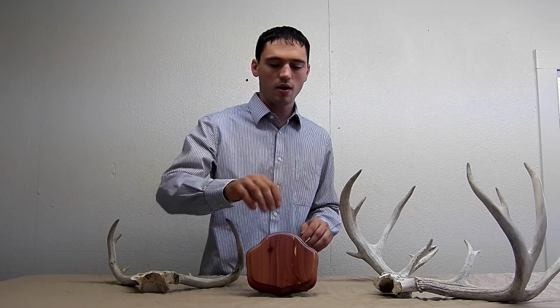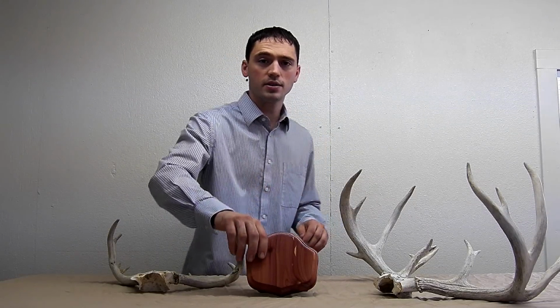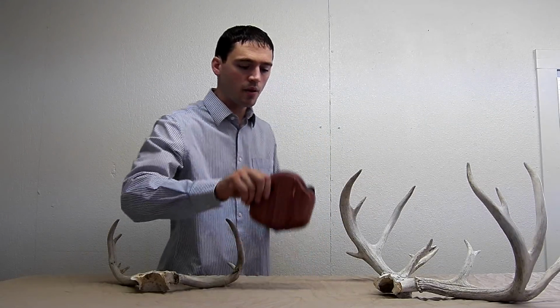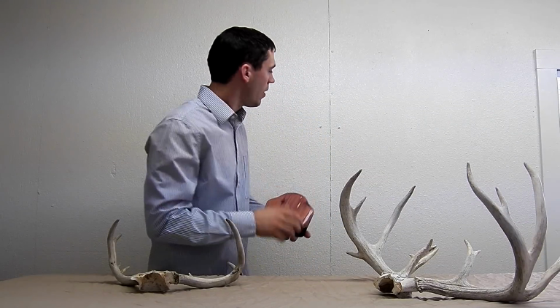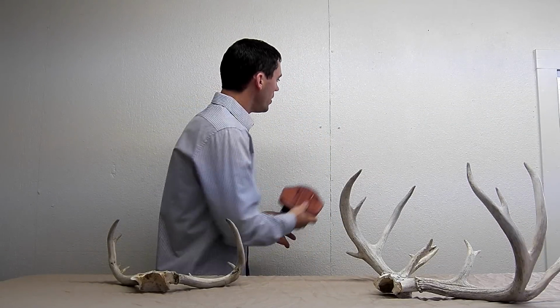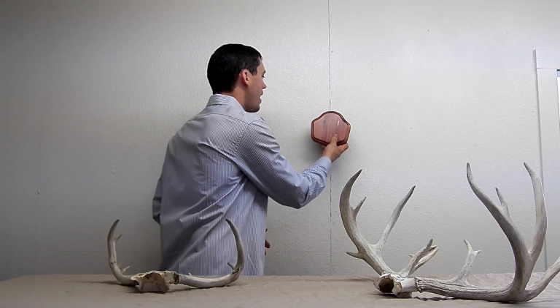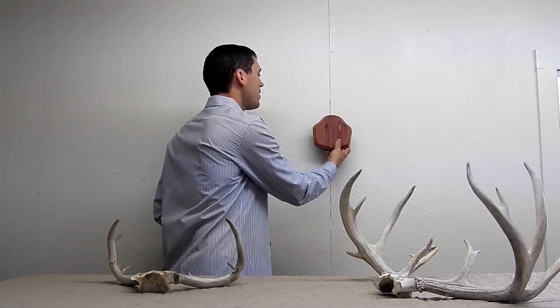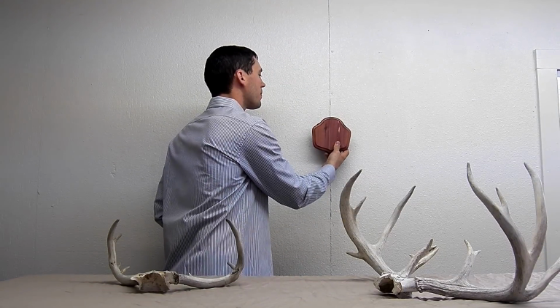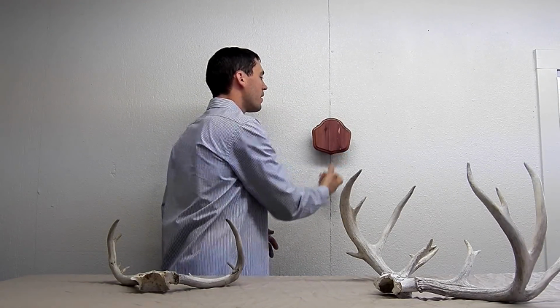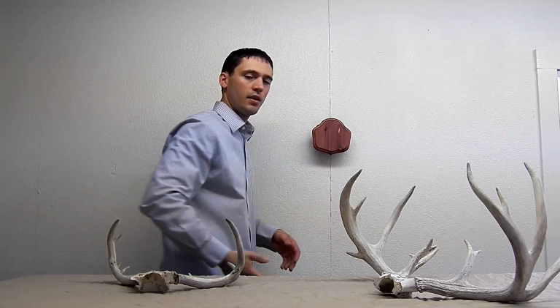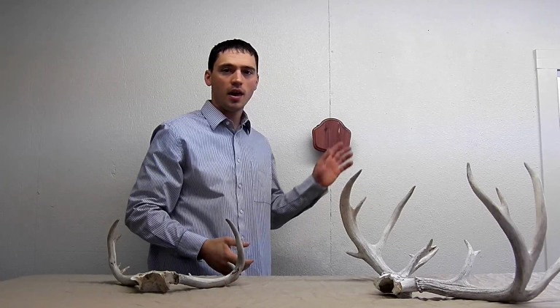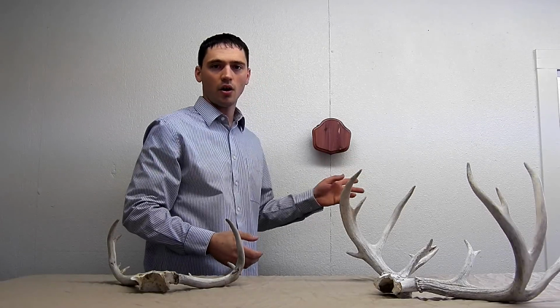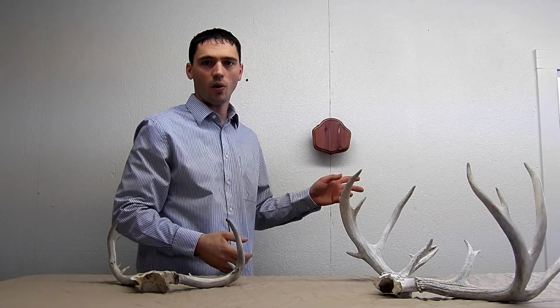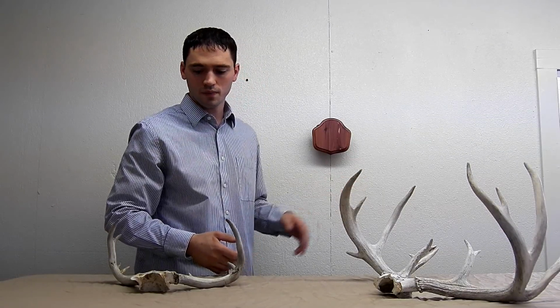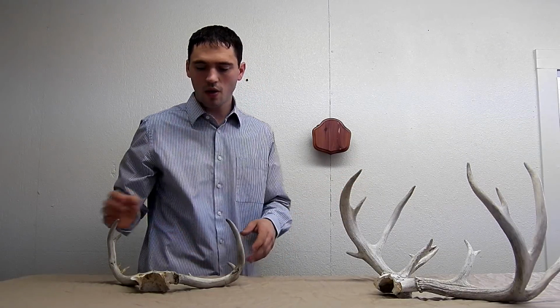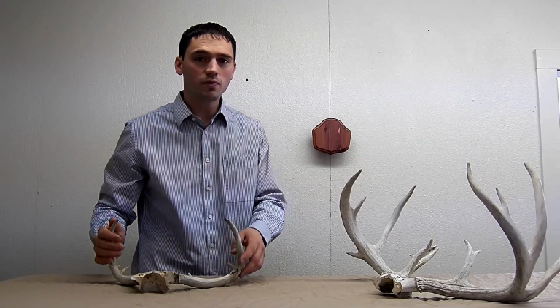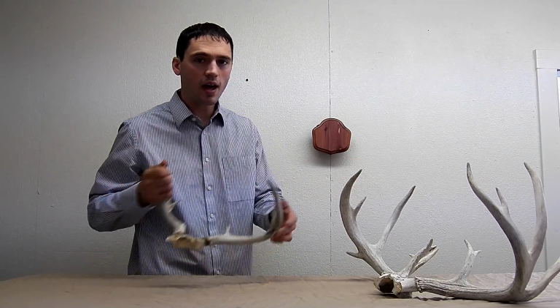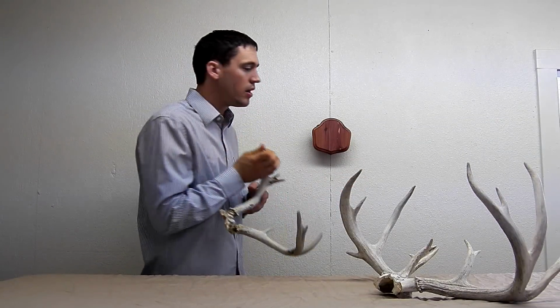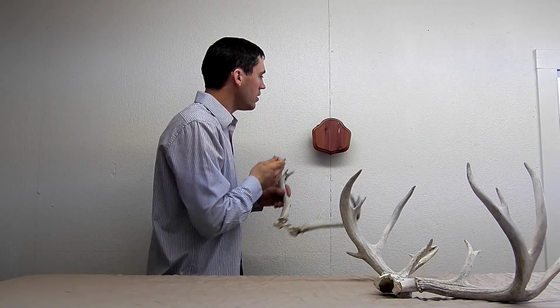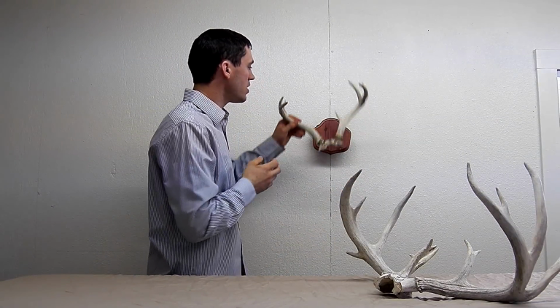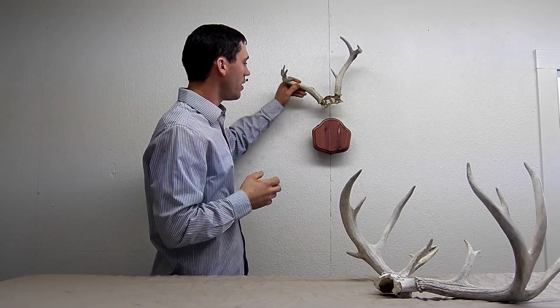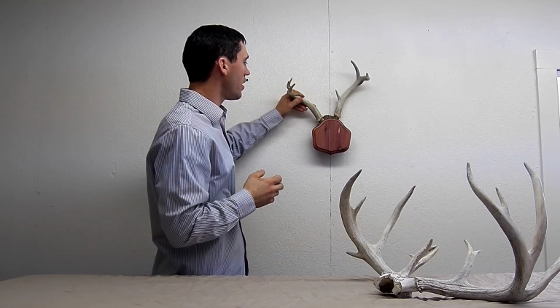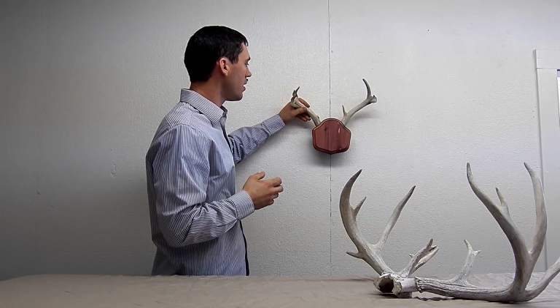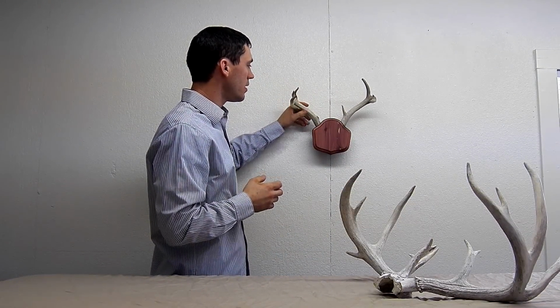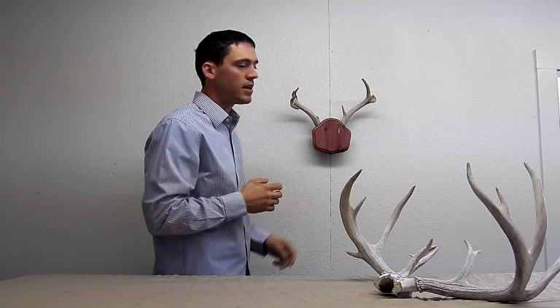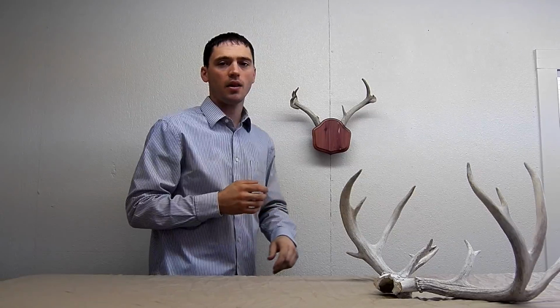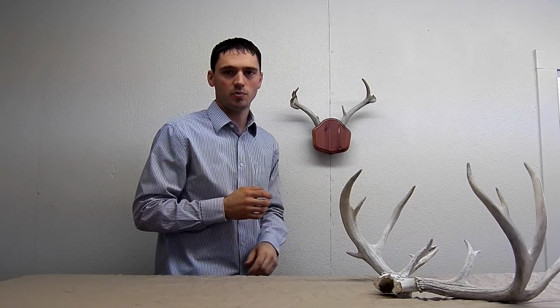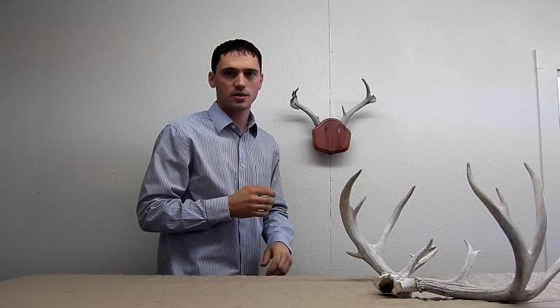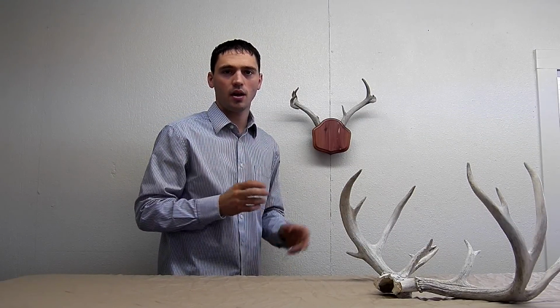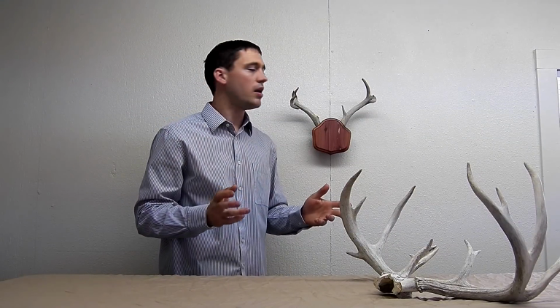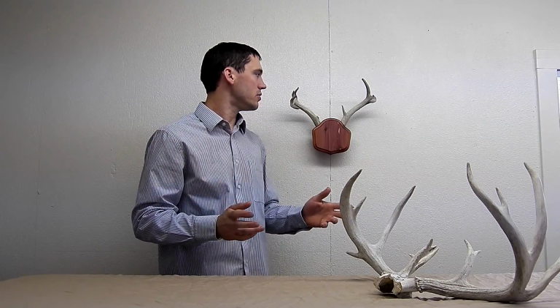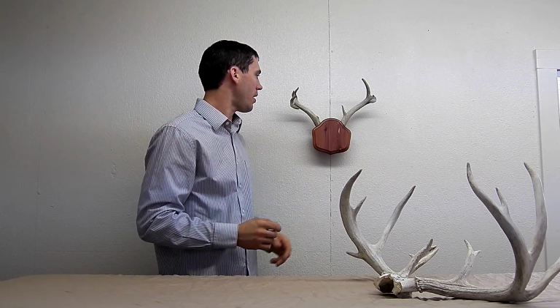The next step will be to hang the kit on the wall. Once you have done that, just simply set the antlers in place. It couldn't be any easier than that.